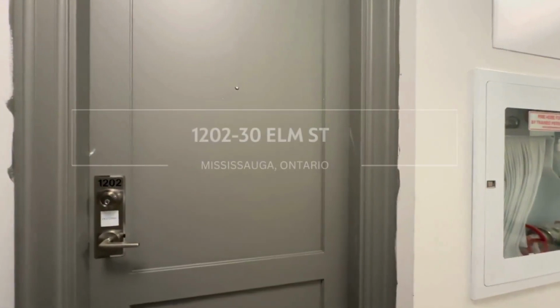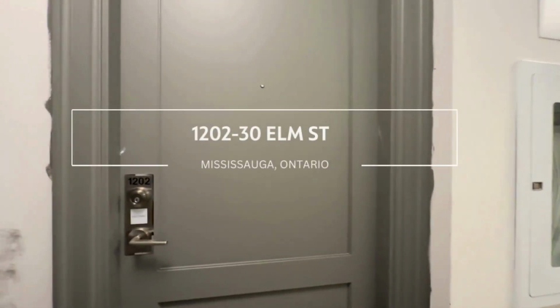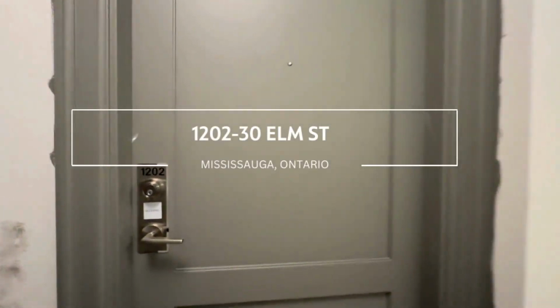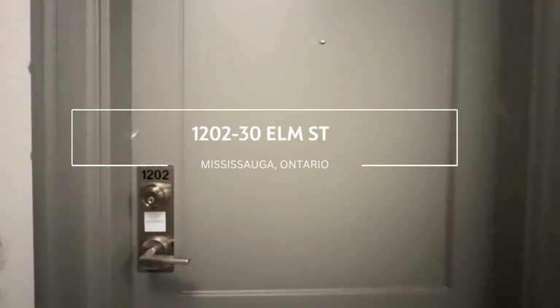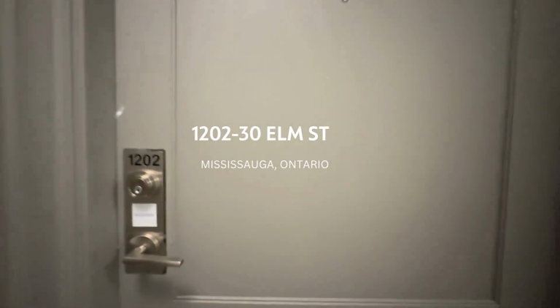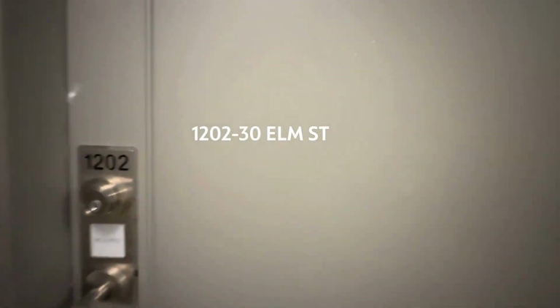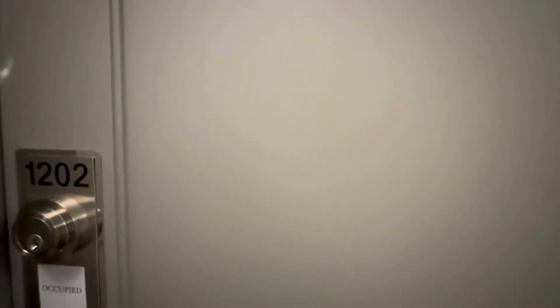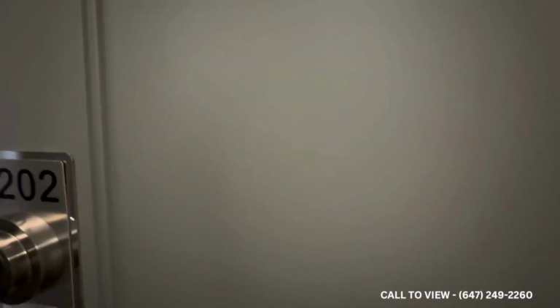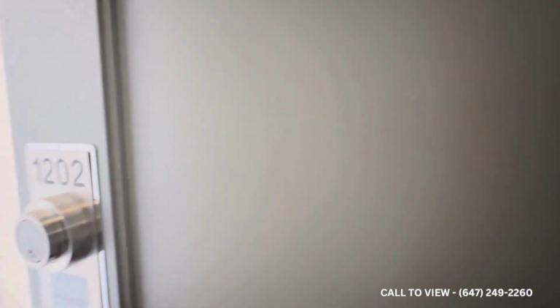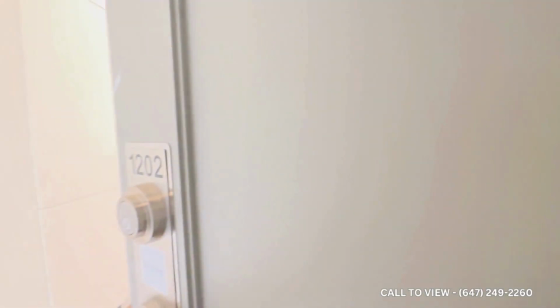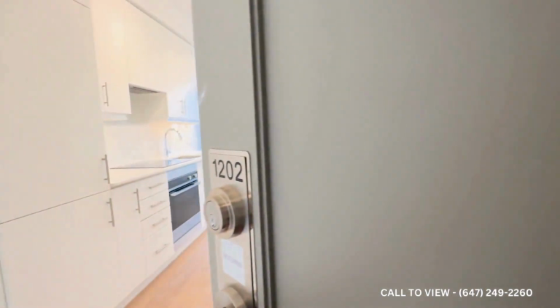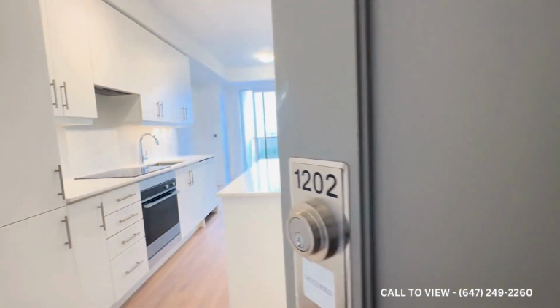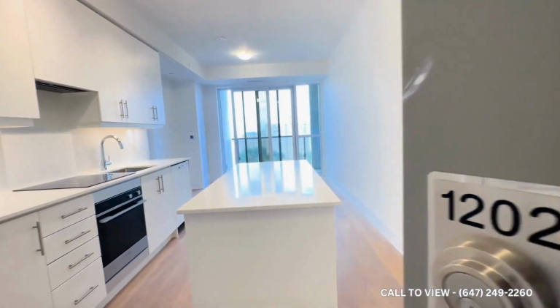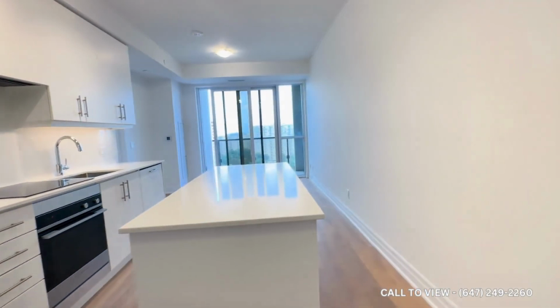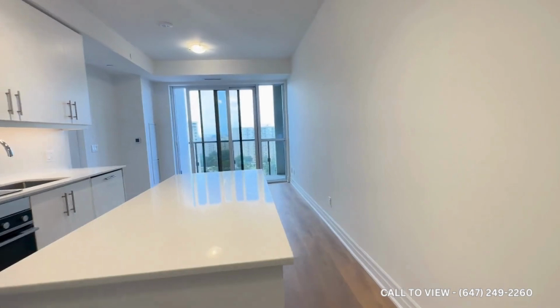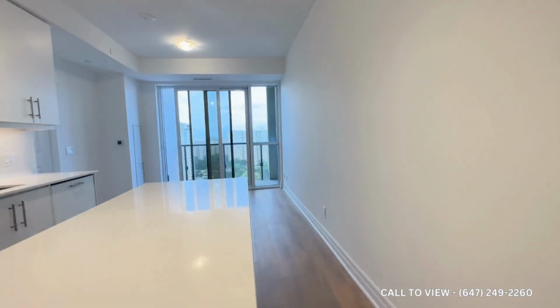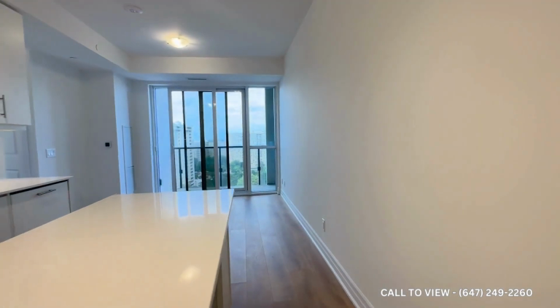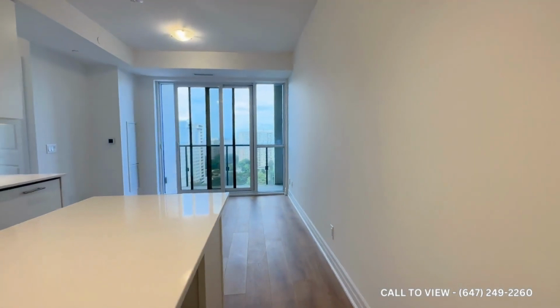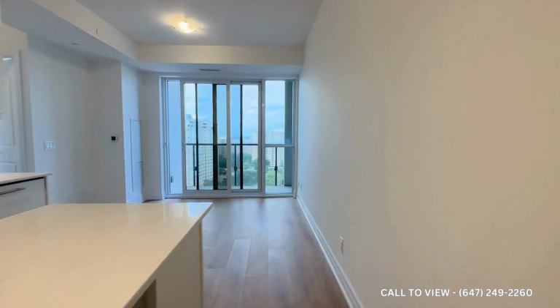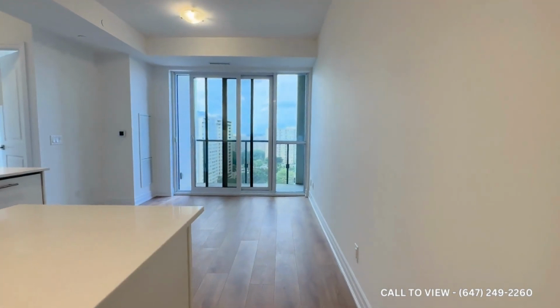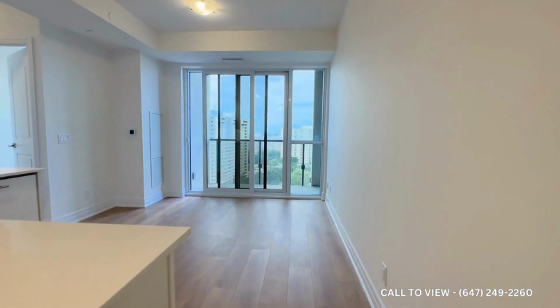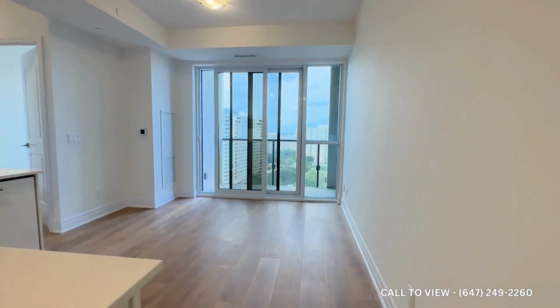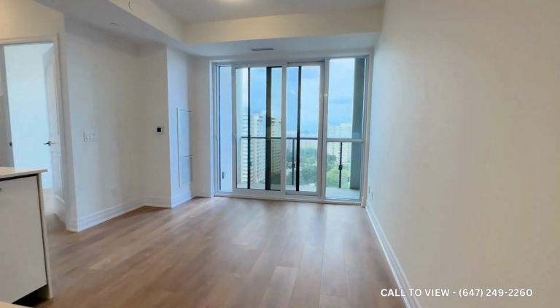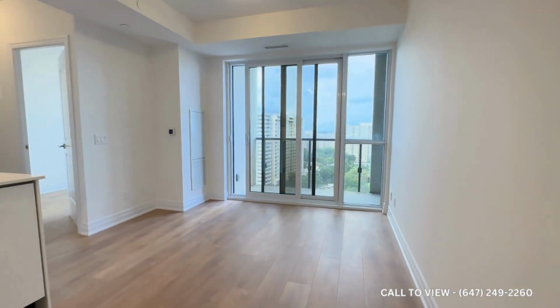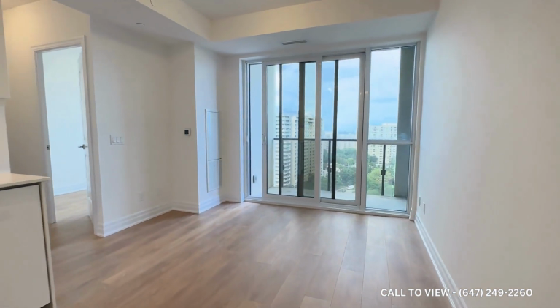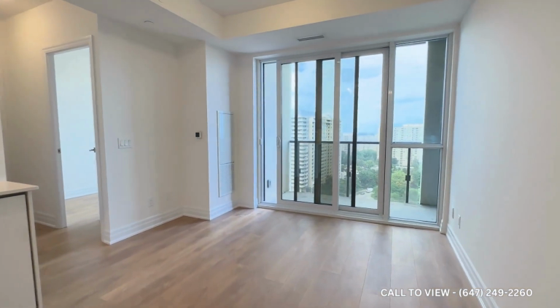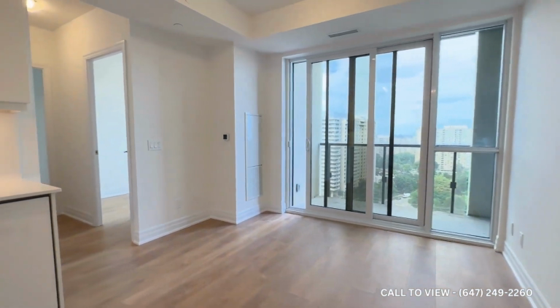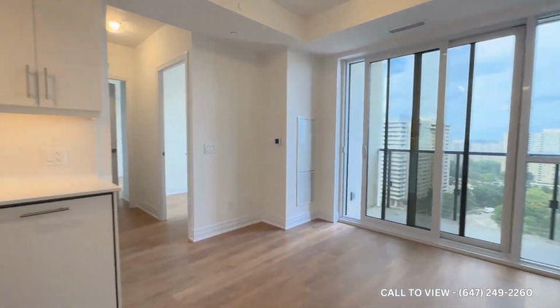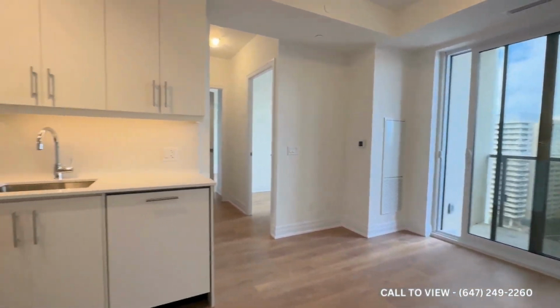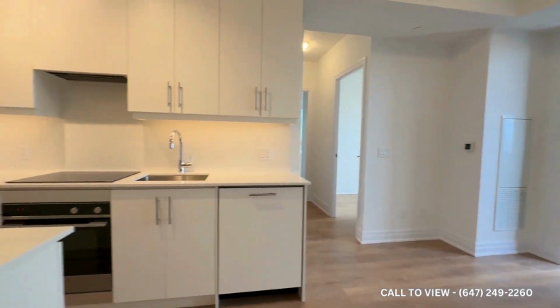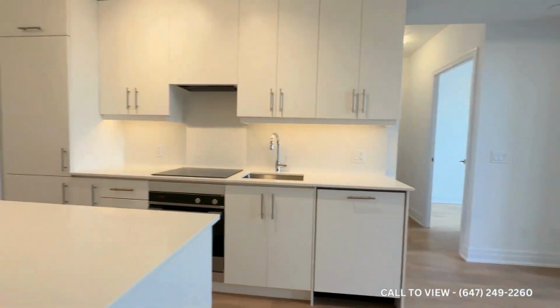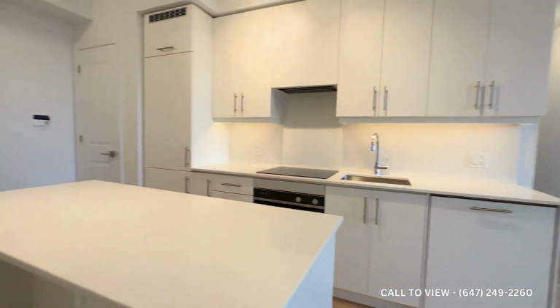Hello and welcome to unit 1202 here at 30 Elm Street in Mississauga, Ontario. This is a beautiful brand new two-bedroom, two-bath condo with almost 800 square feet of living space.